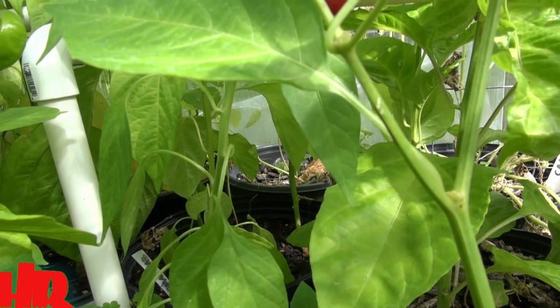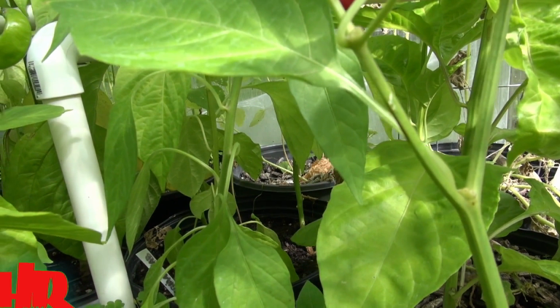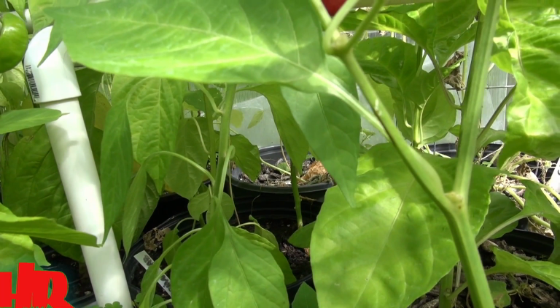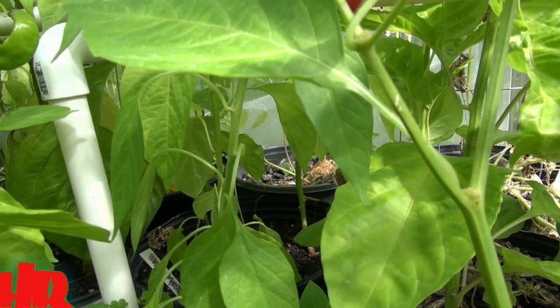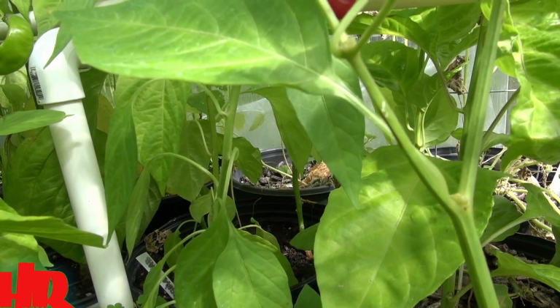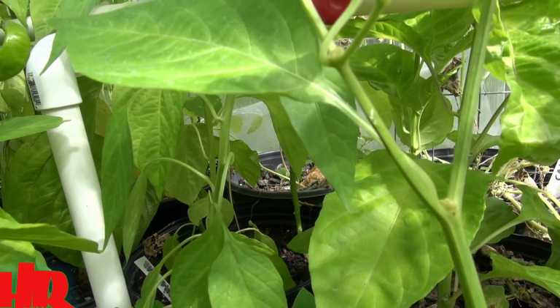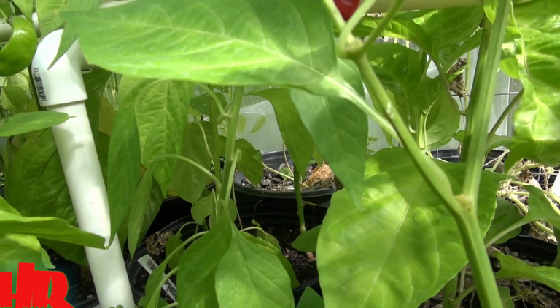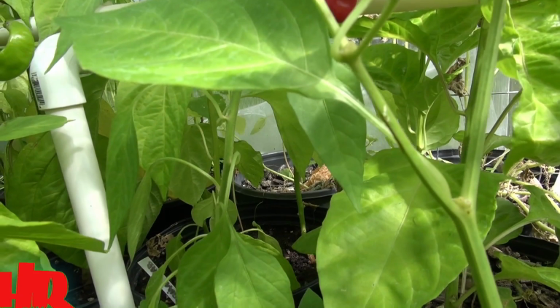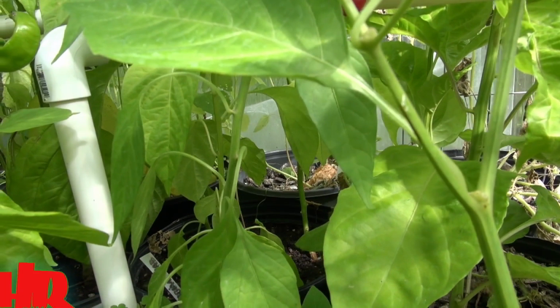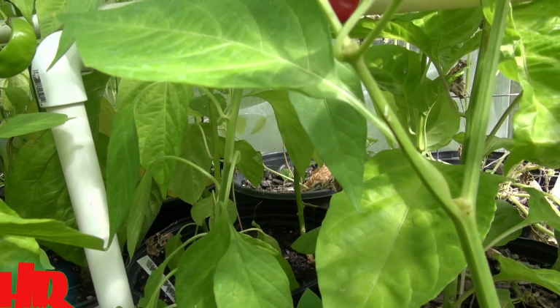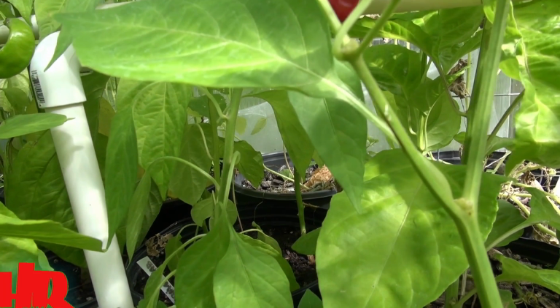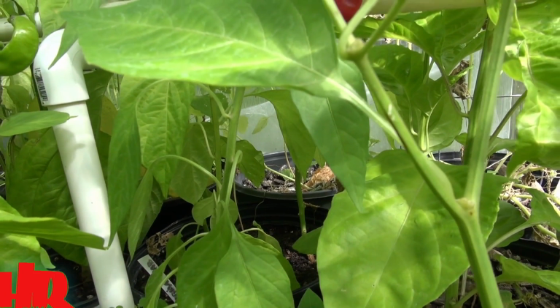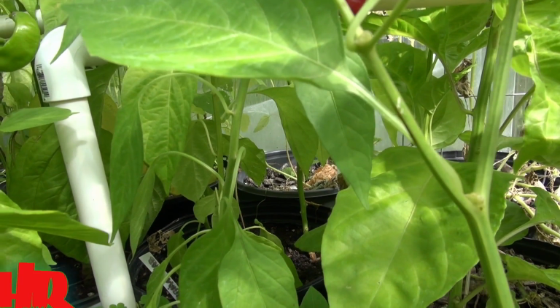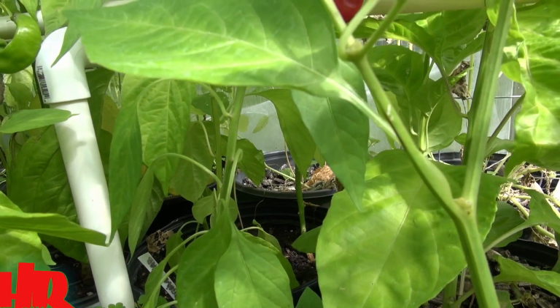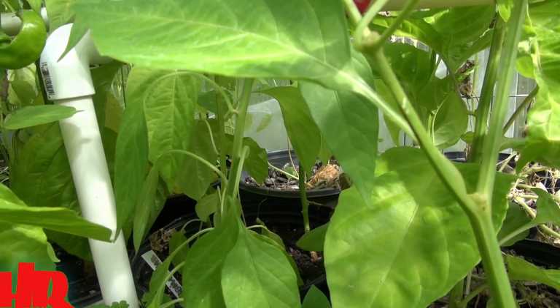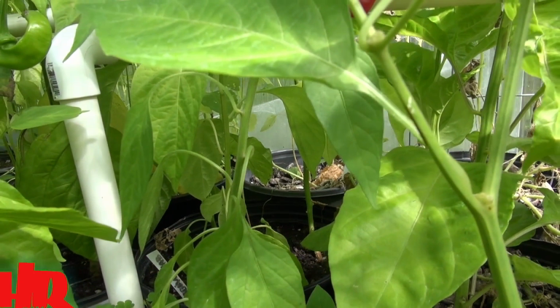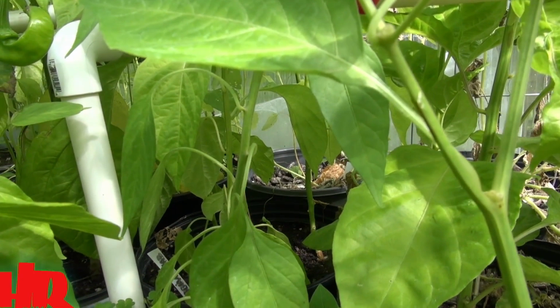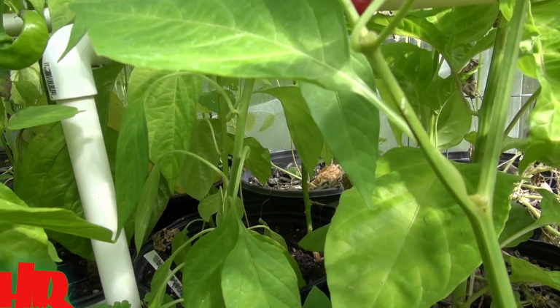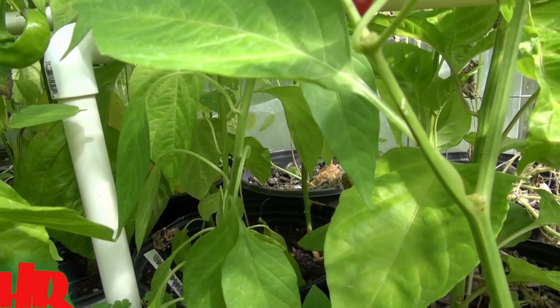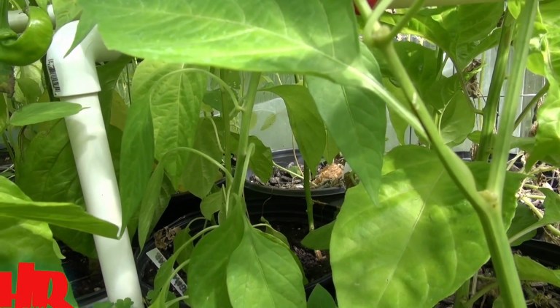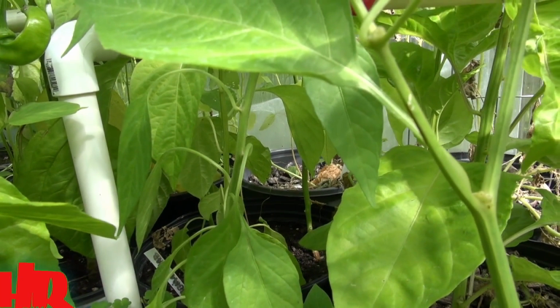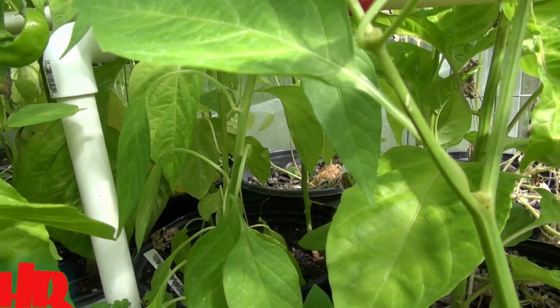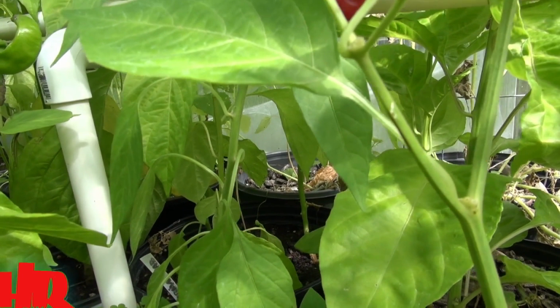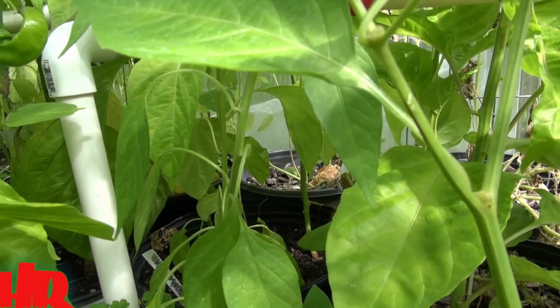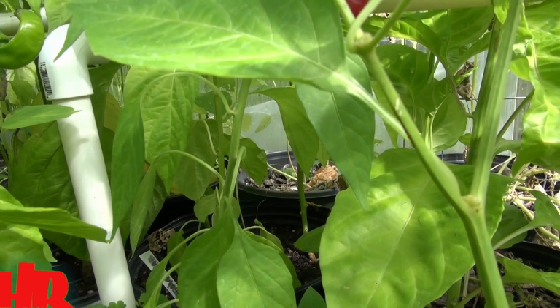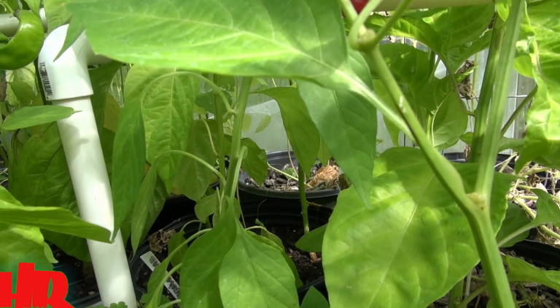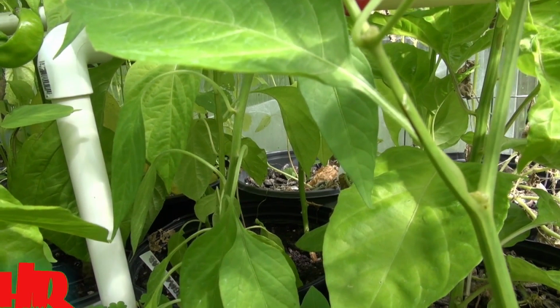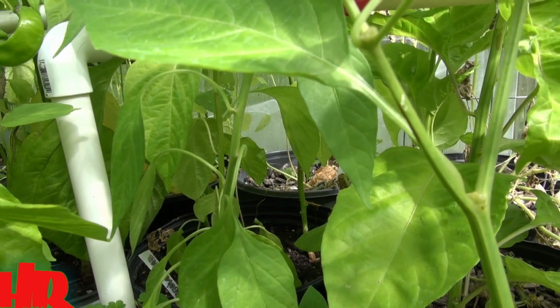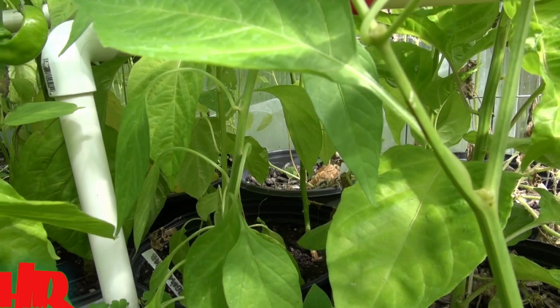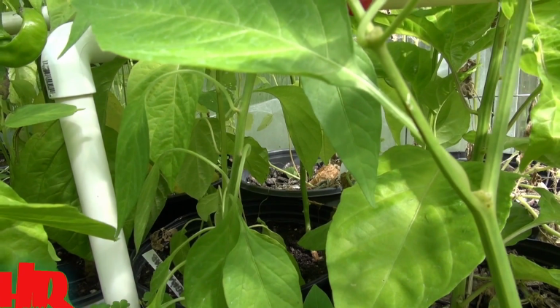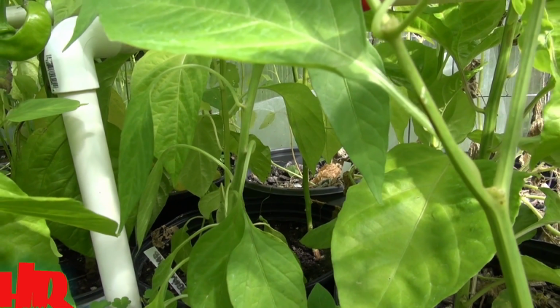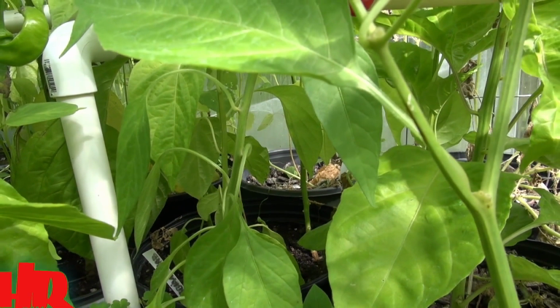So the smaller the better, believe it or not. Then in spring when I bring them out next year, this plant will explode with growth. It can get big if you give it the right environment, the right nutrients and fertilizer, and take care of it good — yeah, it's gonna get big on you.